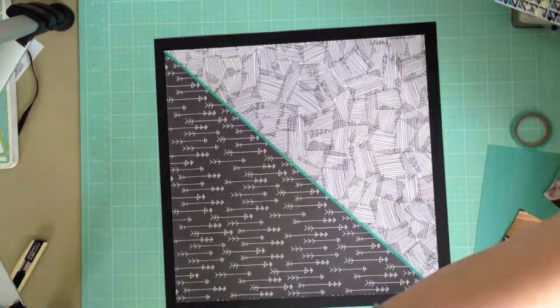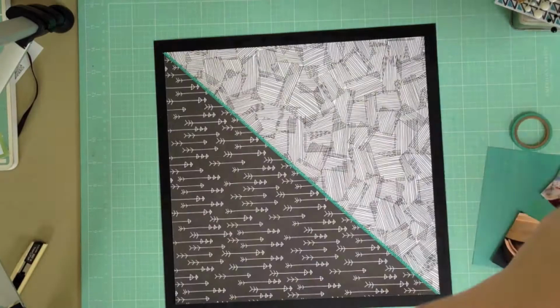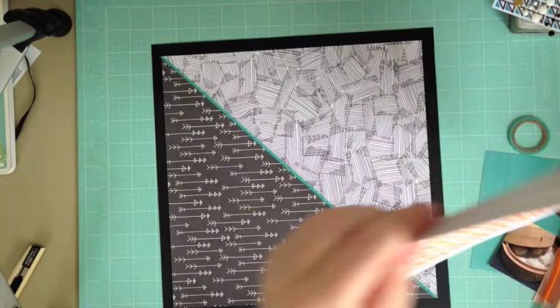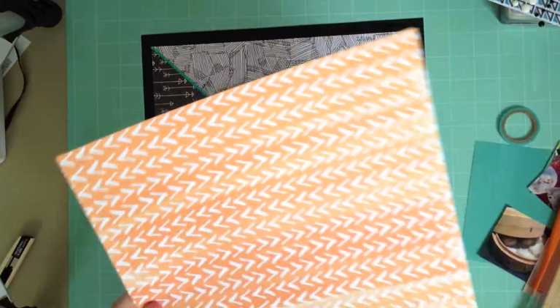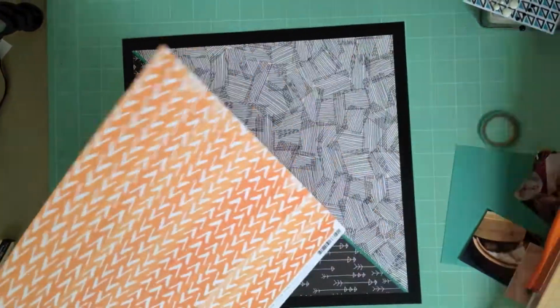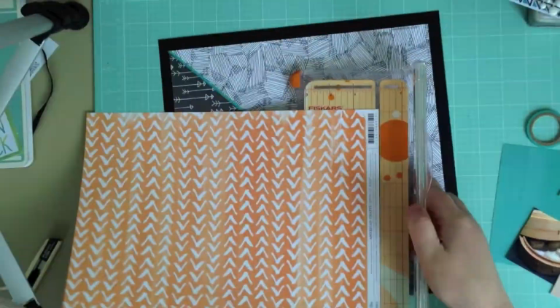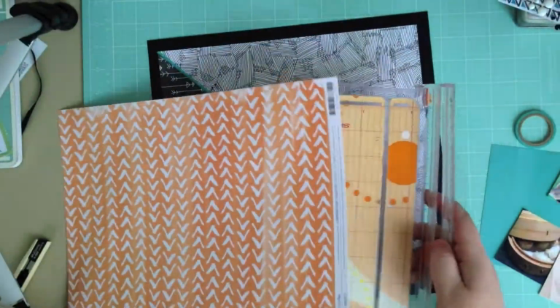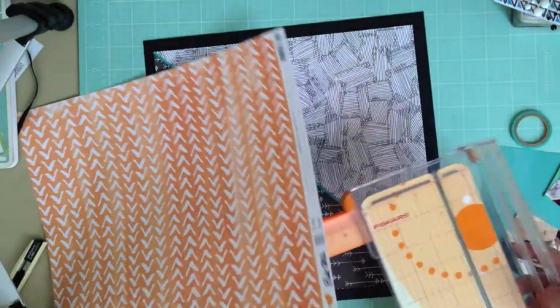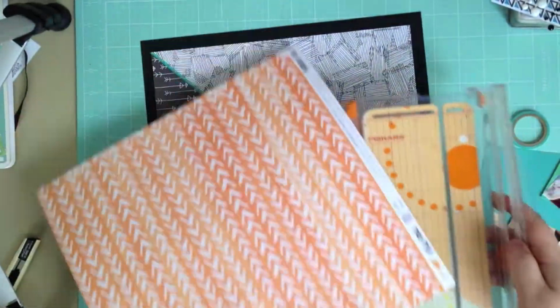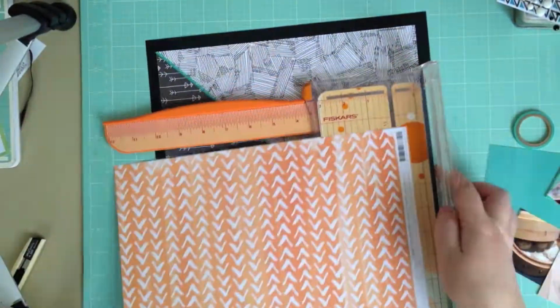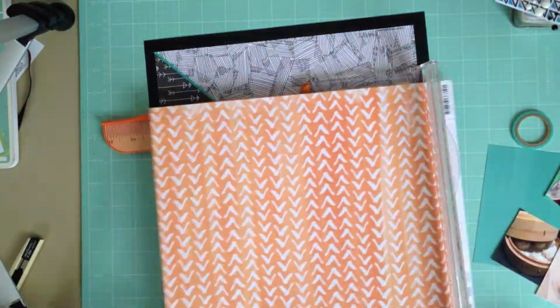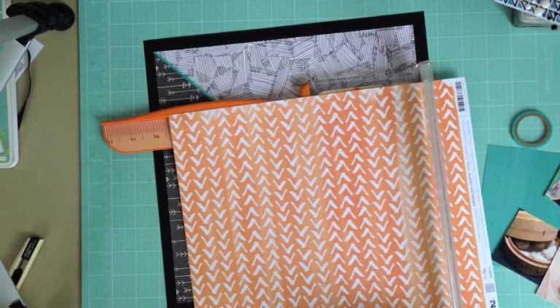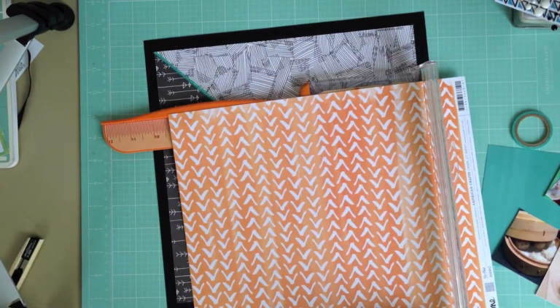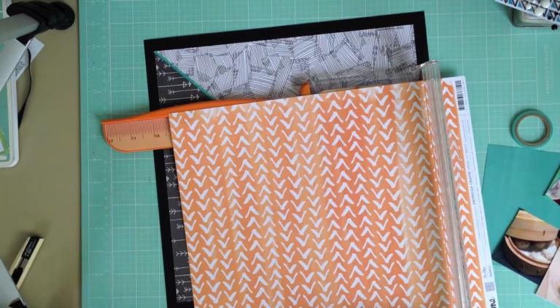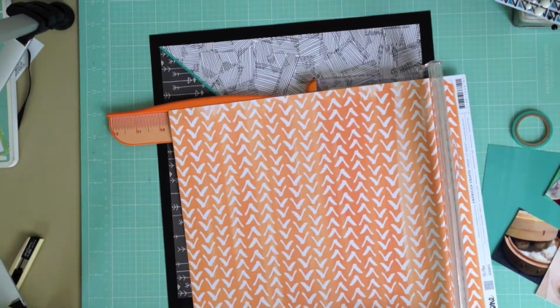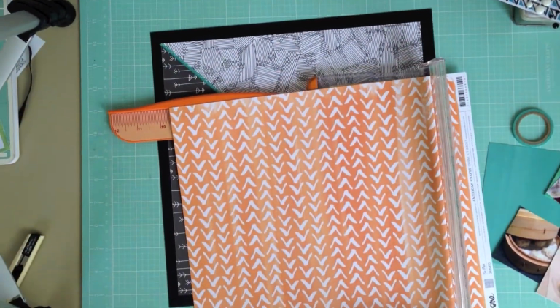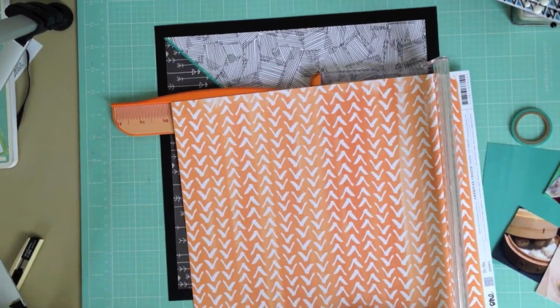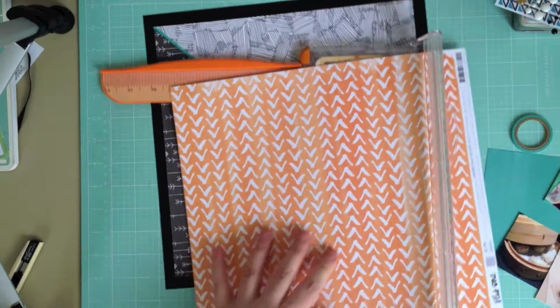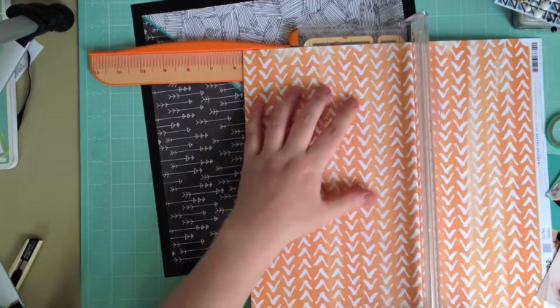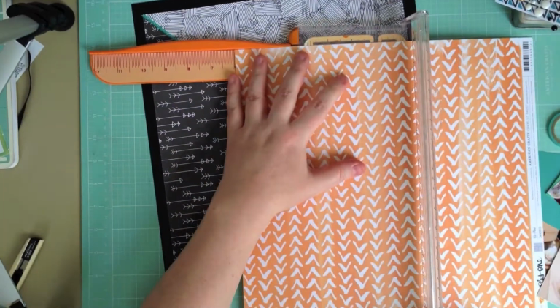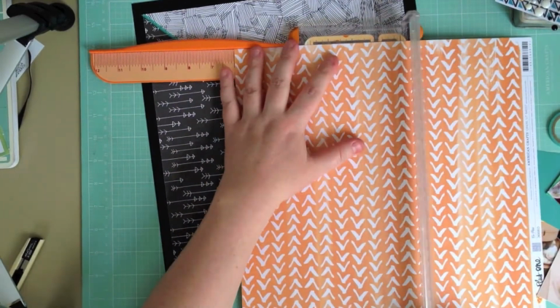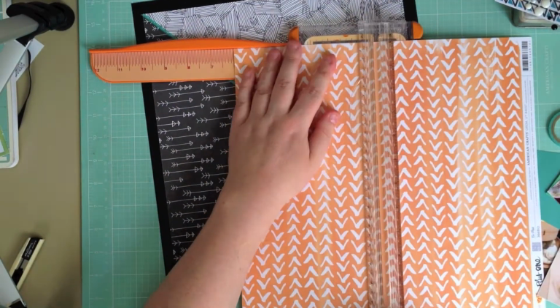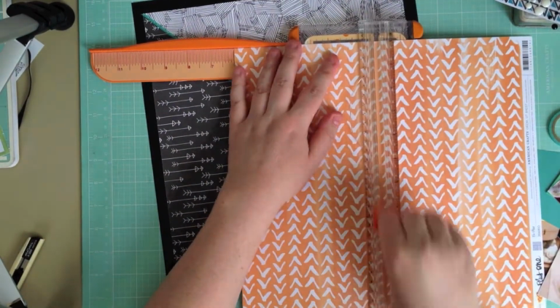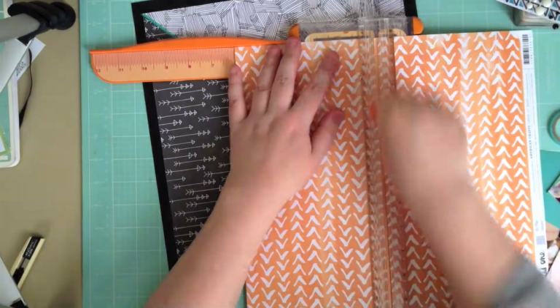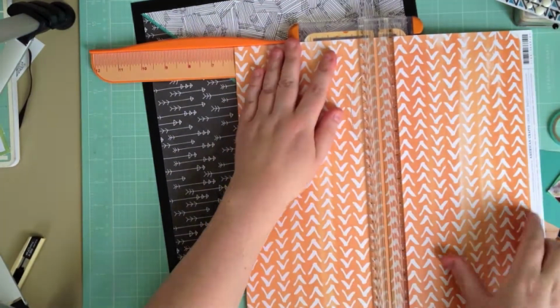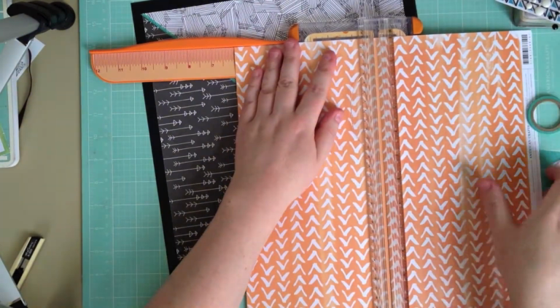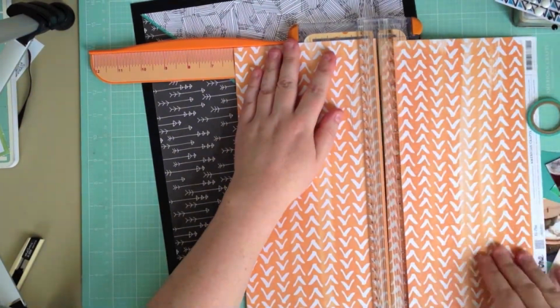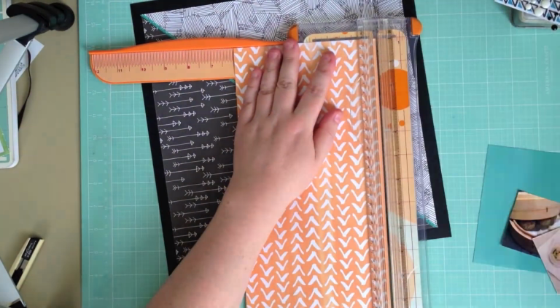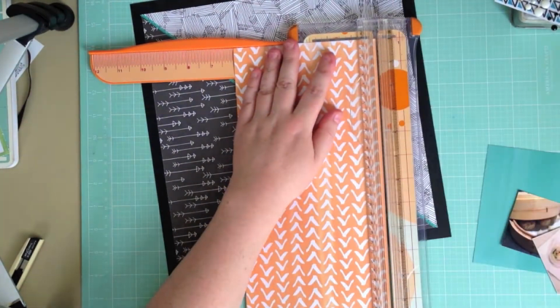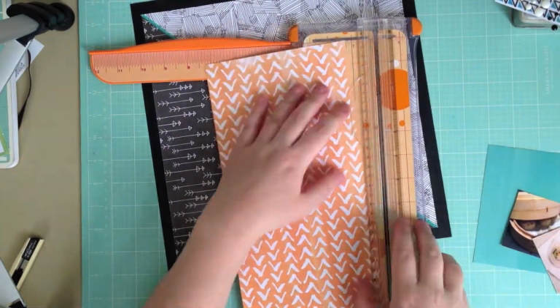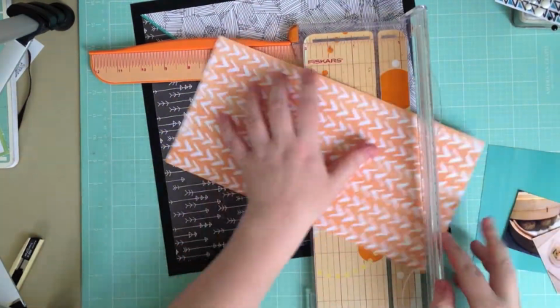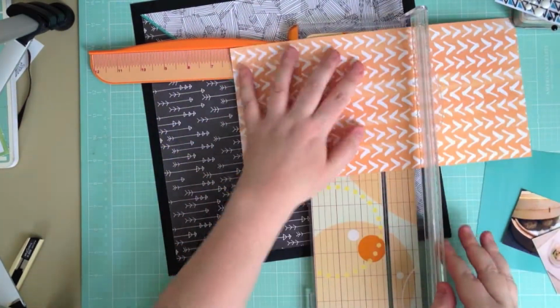Once that's adhered down, I take the third sheet of Plus One paper and I'm going to cut it down to a six by six square and make a photo mat for my four Instagram pics.